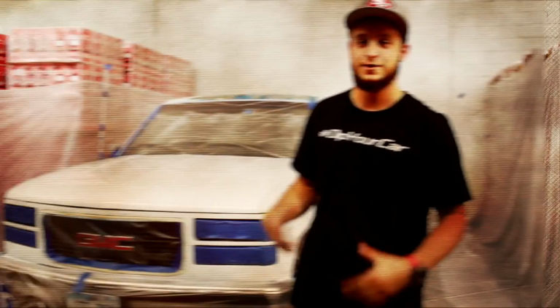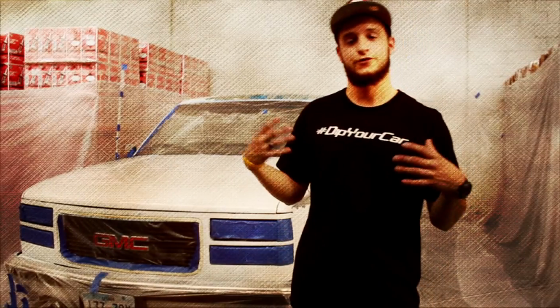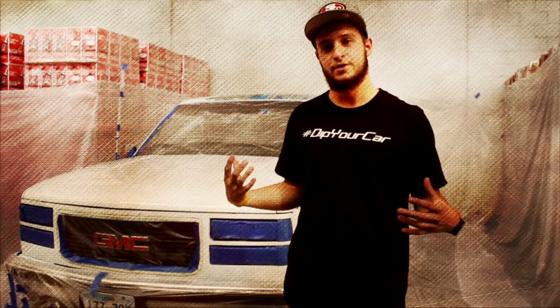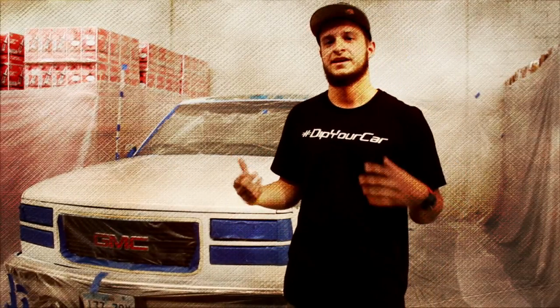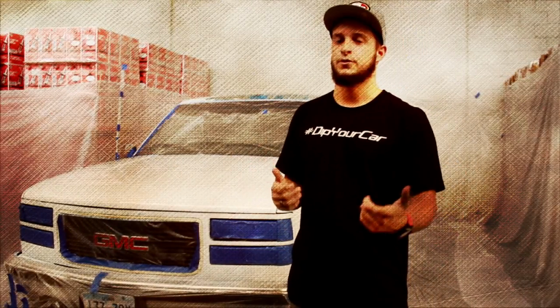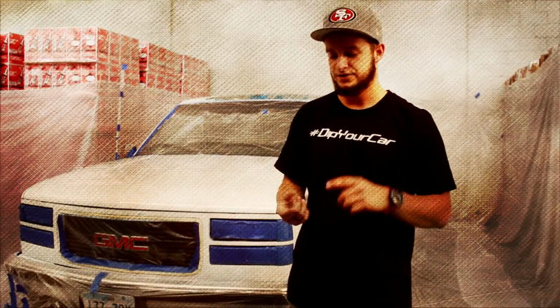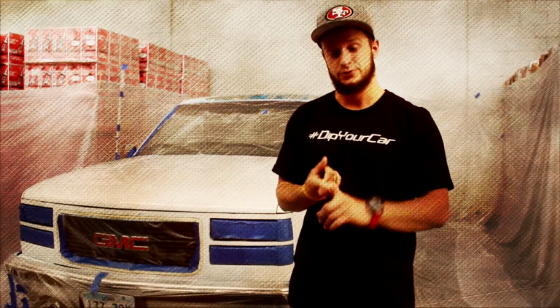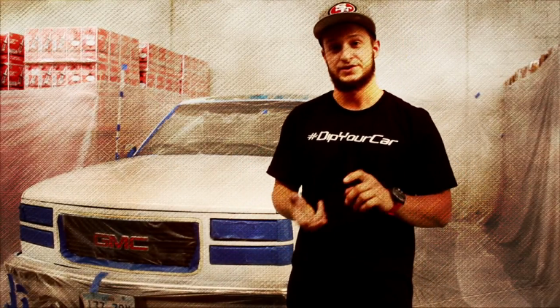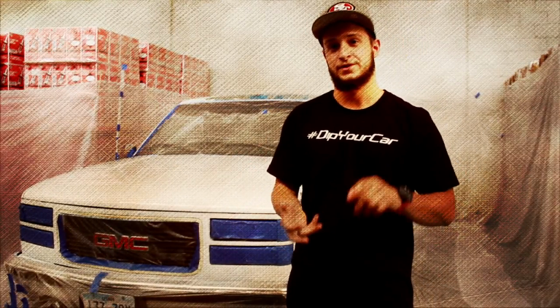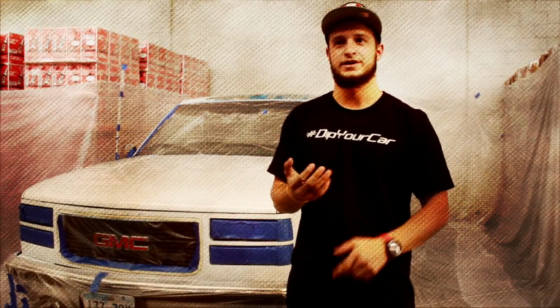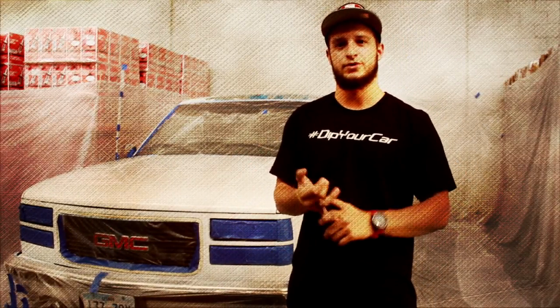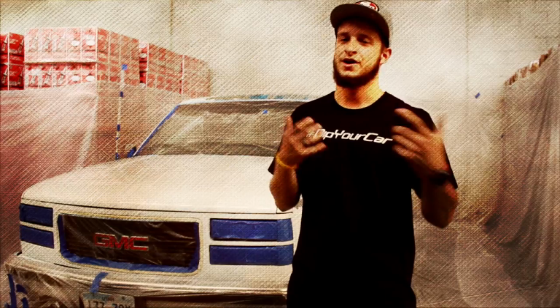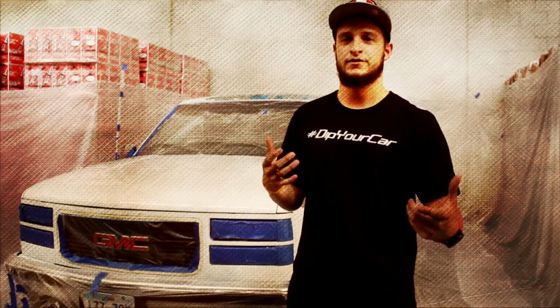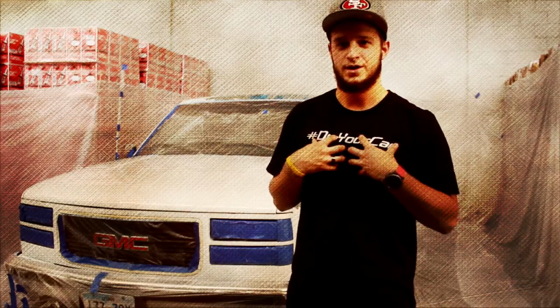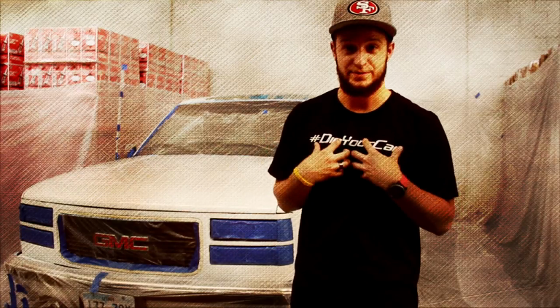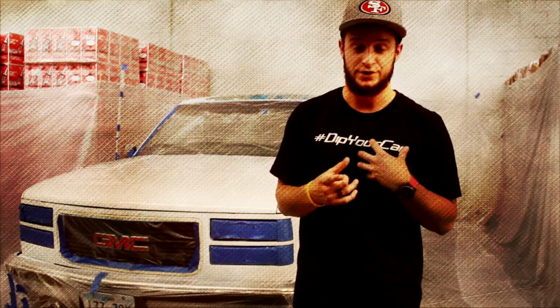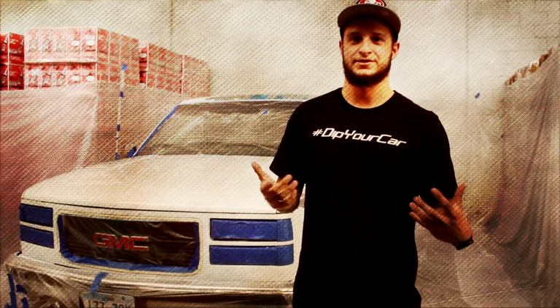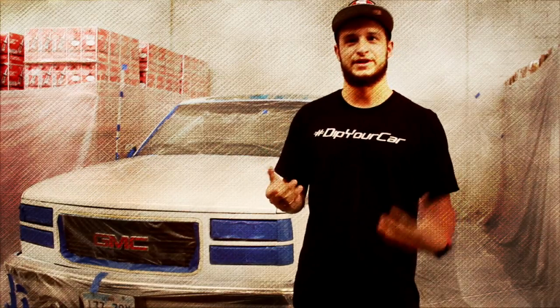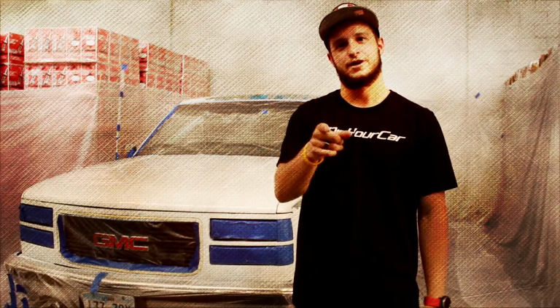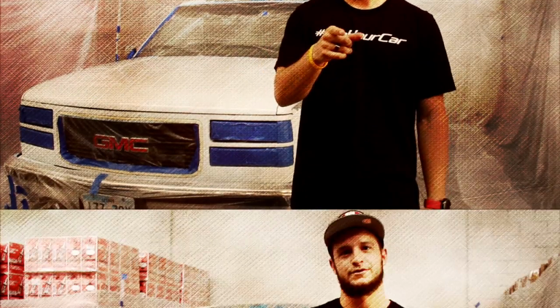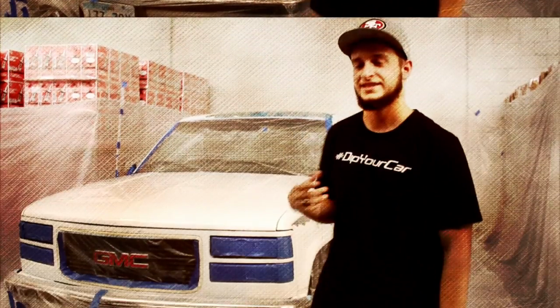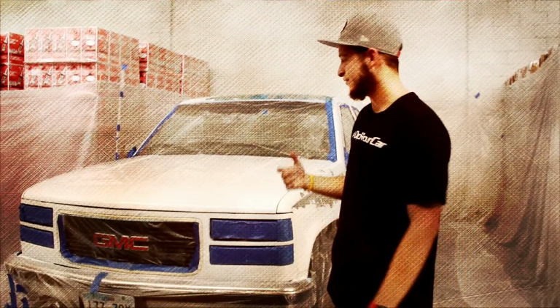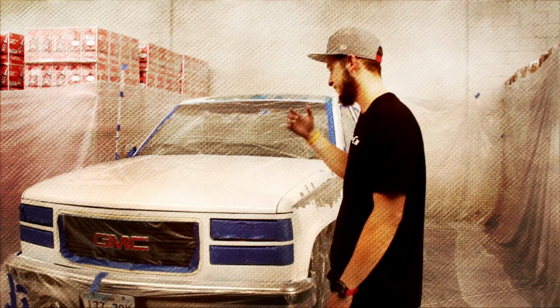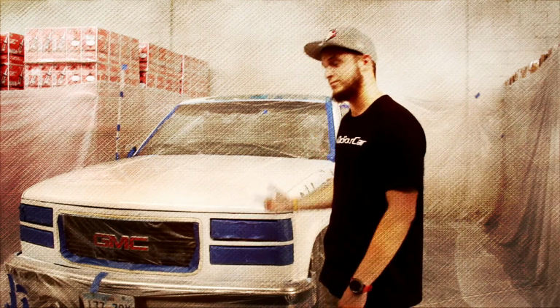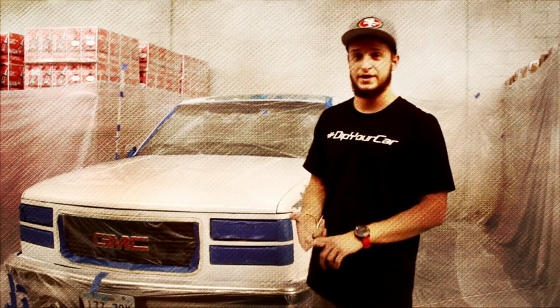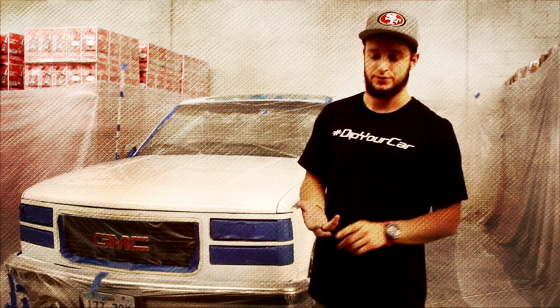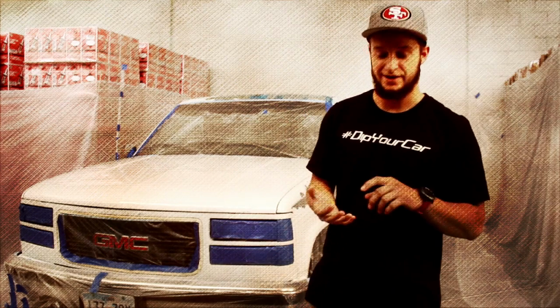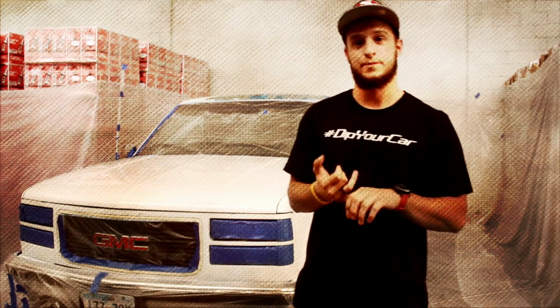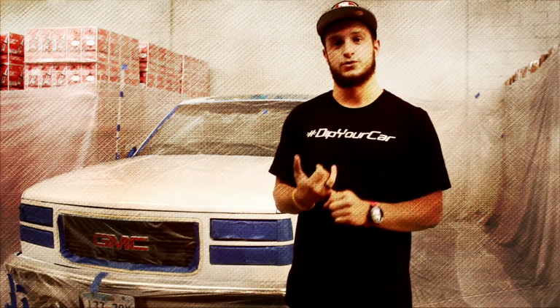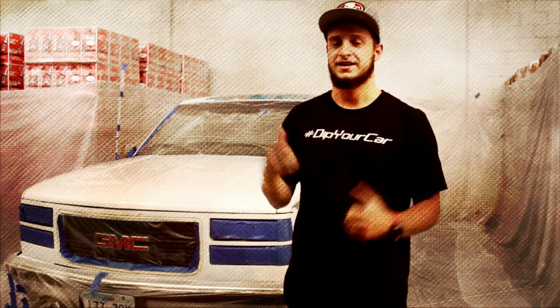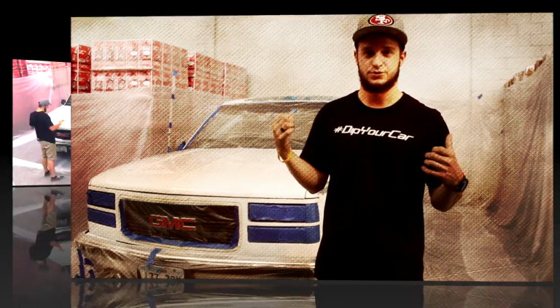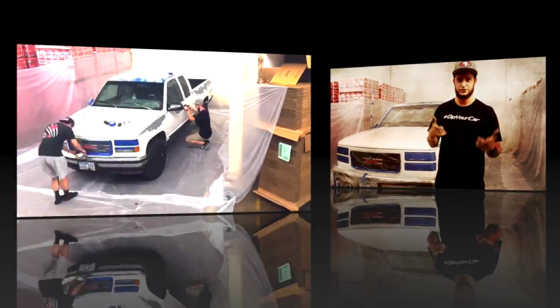Today we're doing the full body, but we also do your rims, emblems, grills, spoiler — whatever you want, we'll dip it for you. That's what Dips Big is — we come to you. Today we're throwing down a black base and we're gonna hit it with an emerald green. Let's get to work on this truck.